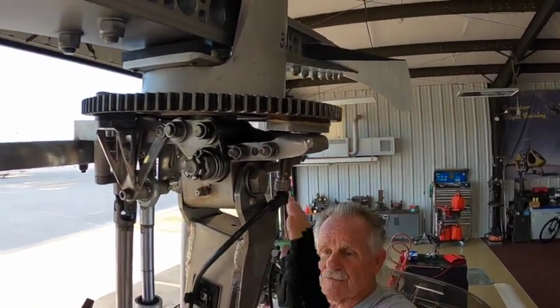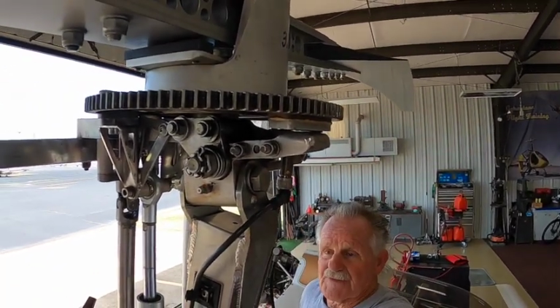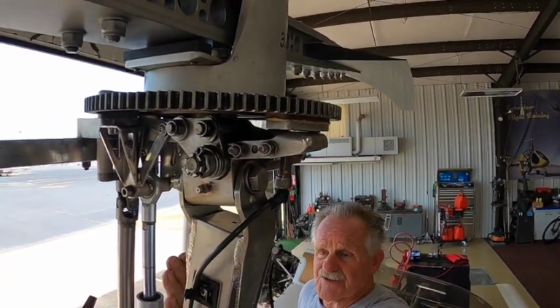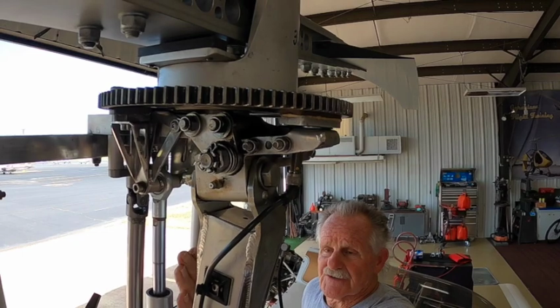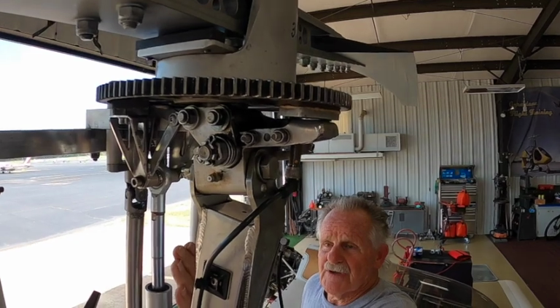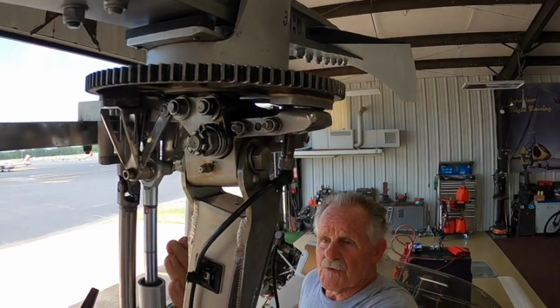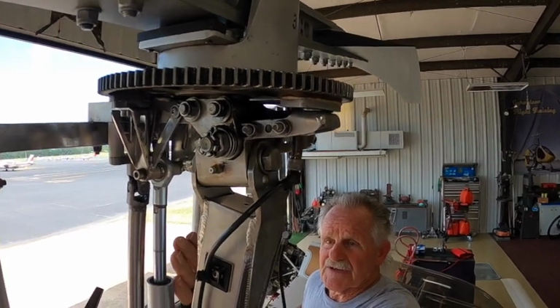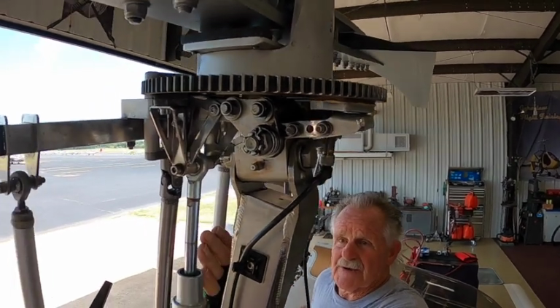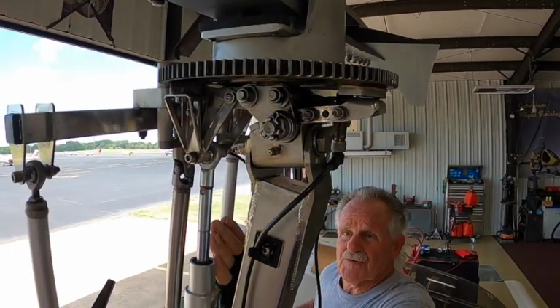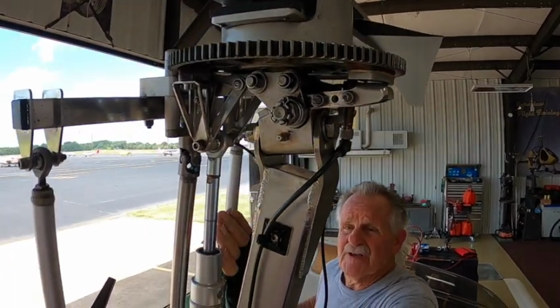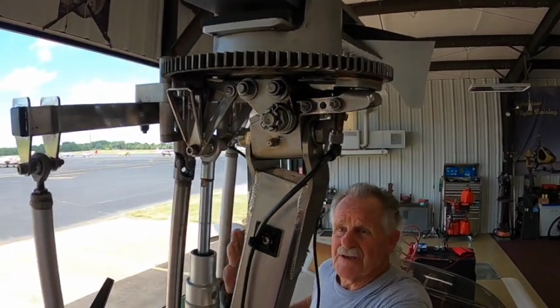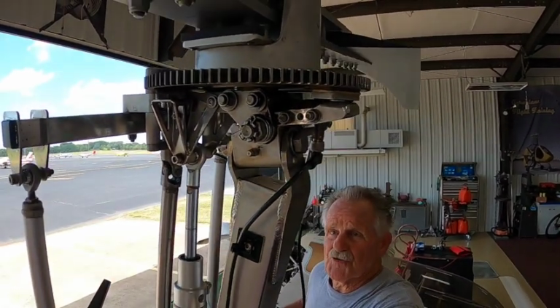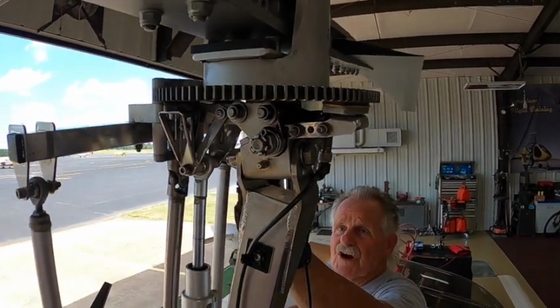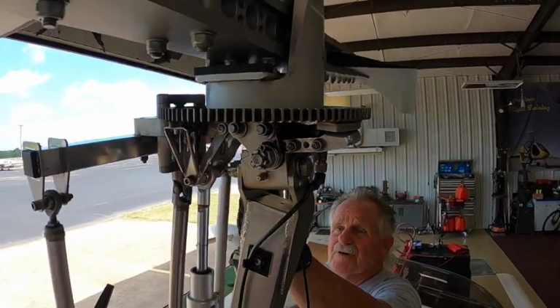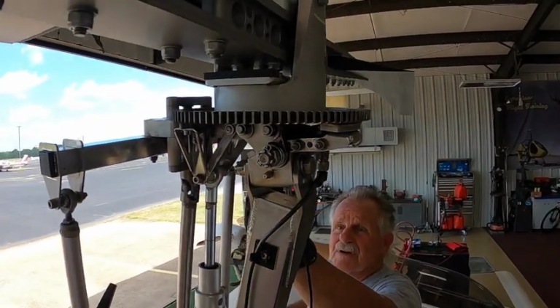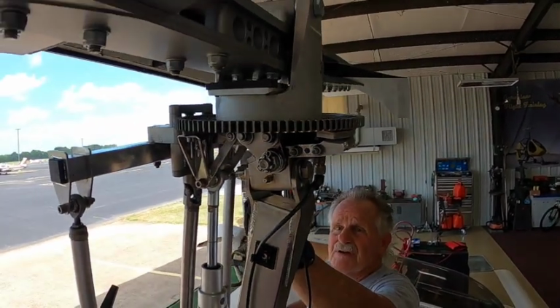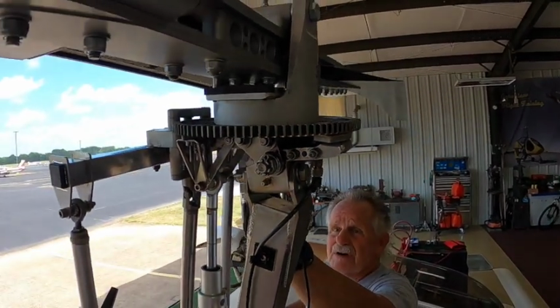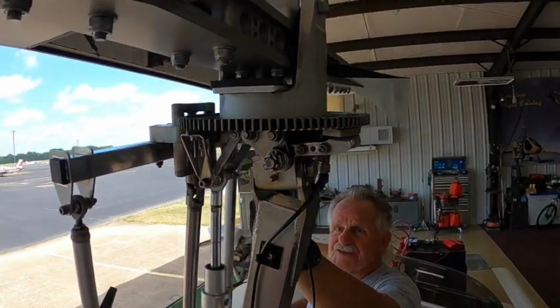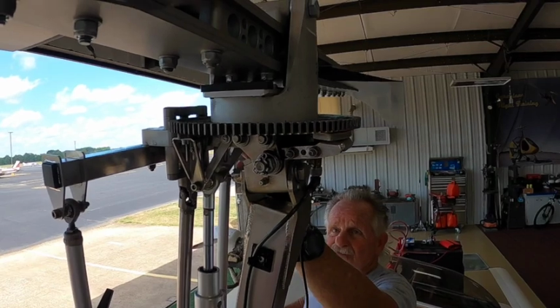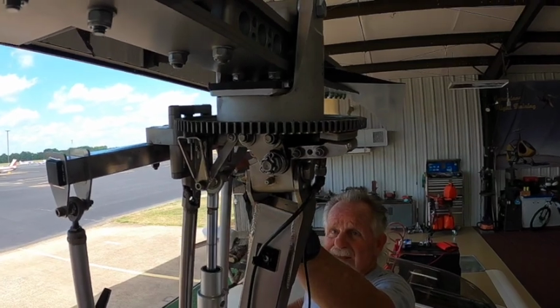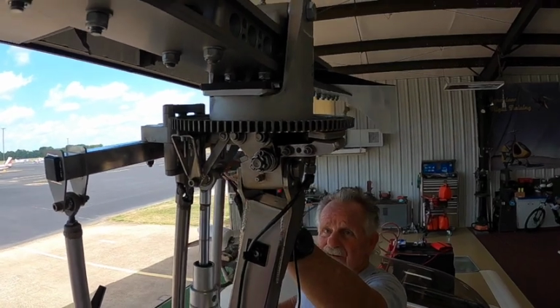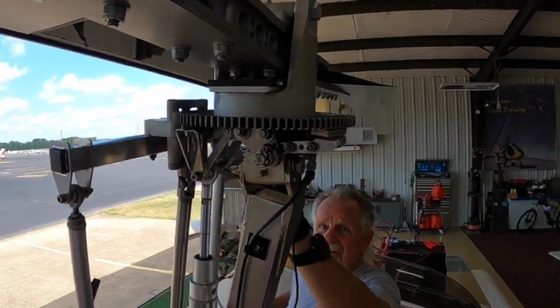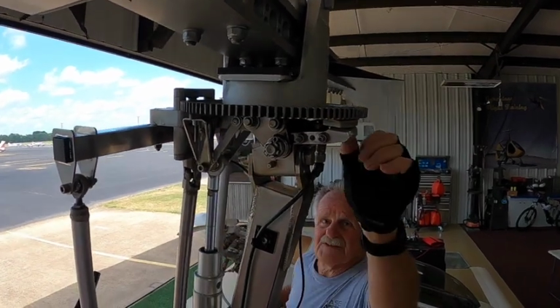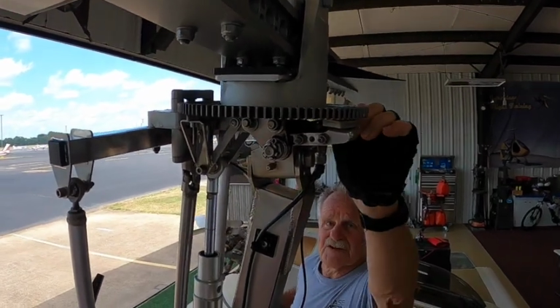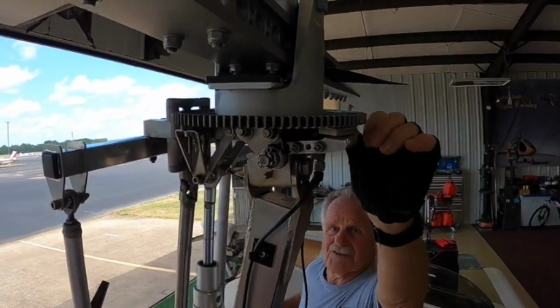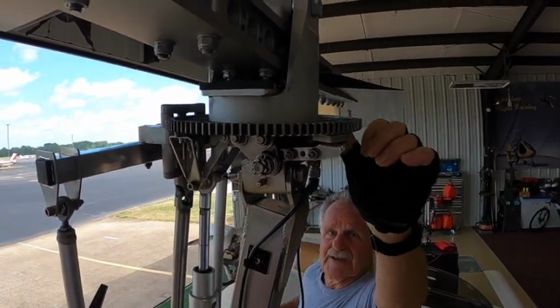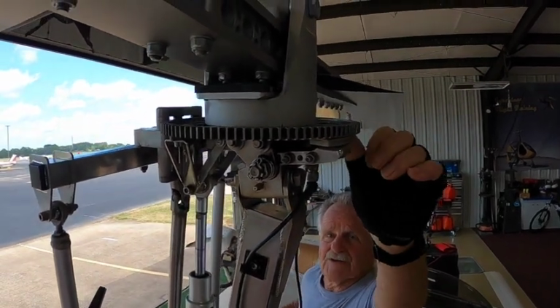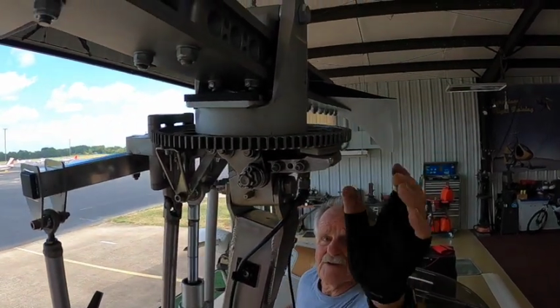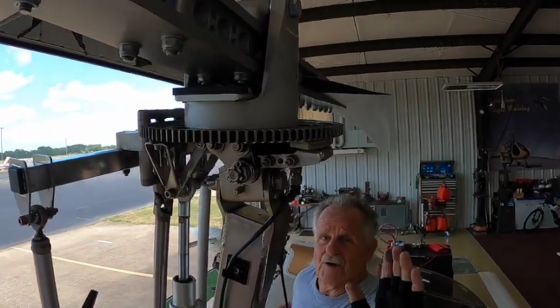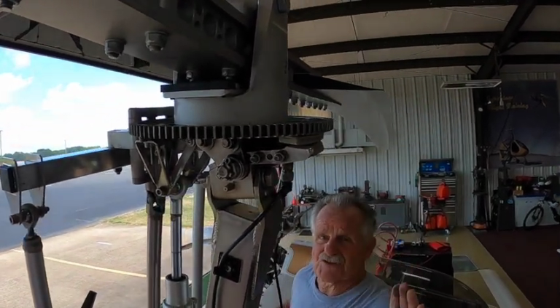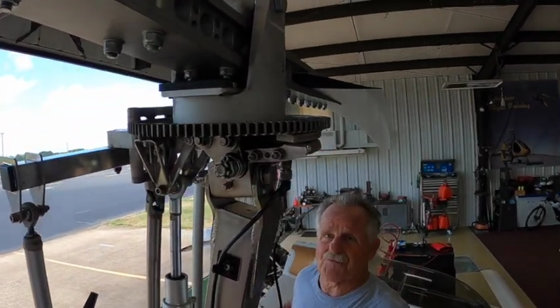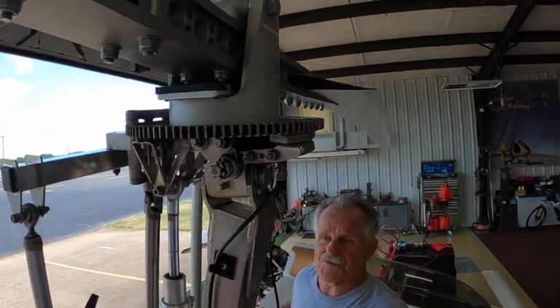Remember, this air cylinder, when it's in brake mode, is pushing up against this ring gear and the disc underneath the ring gear to help stop the rotors.